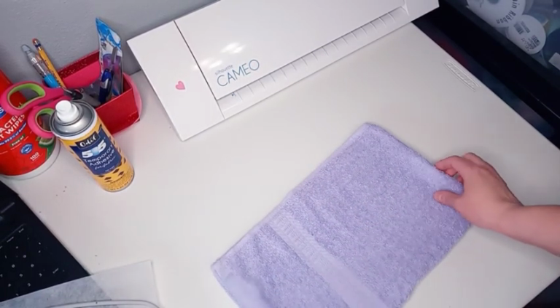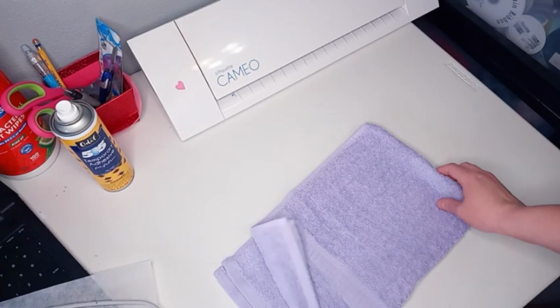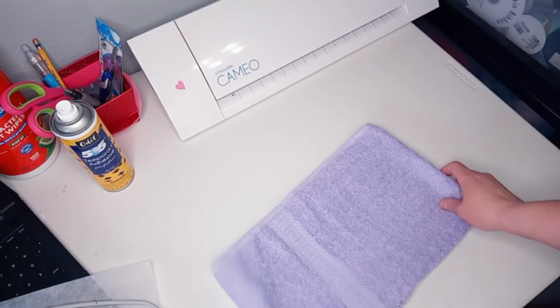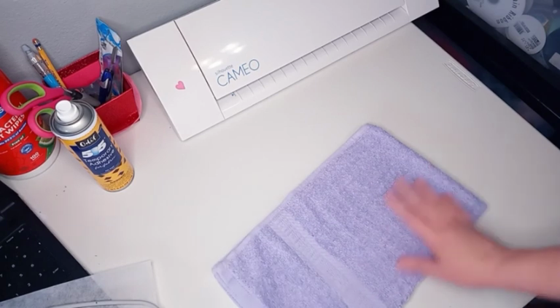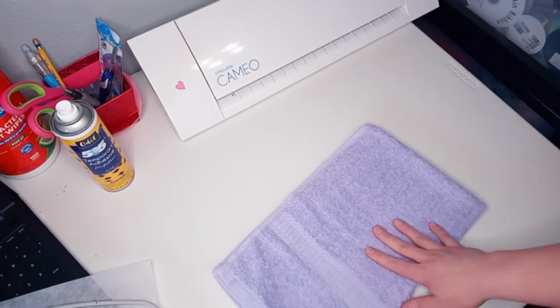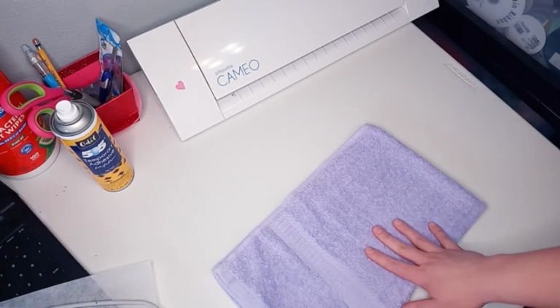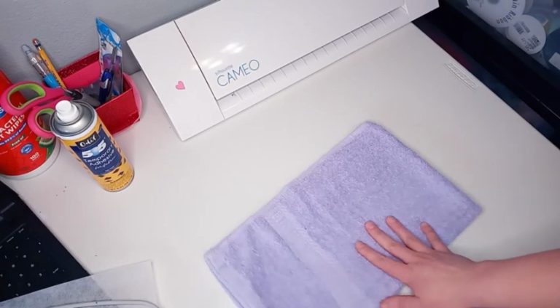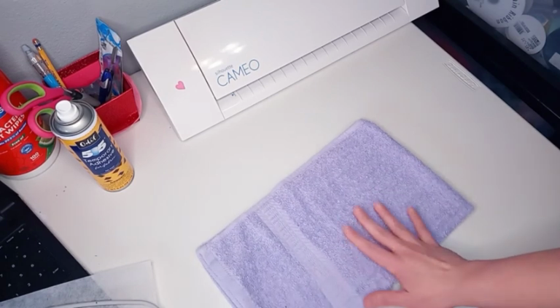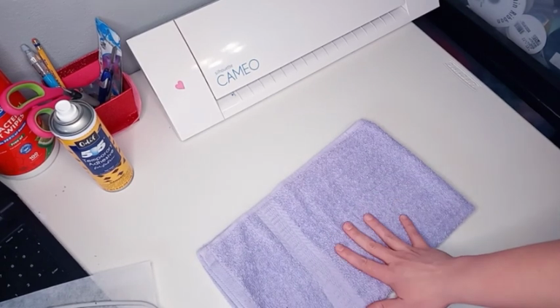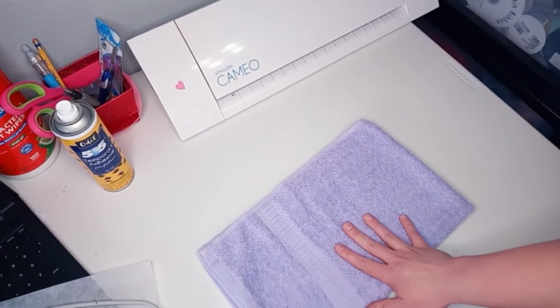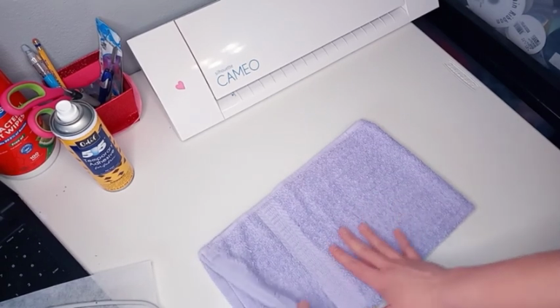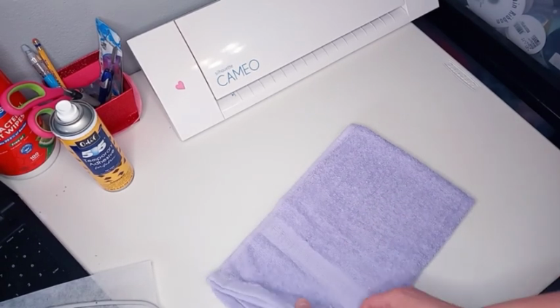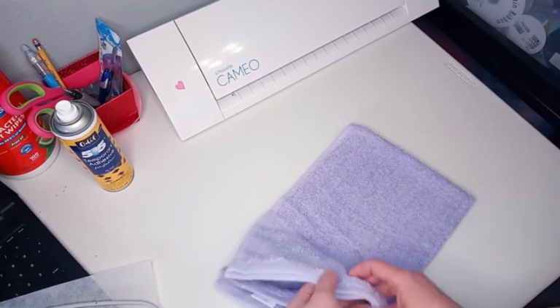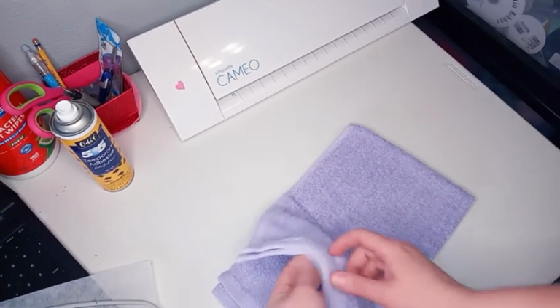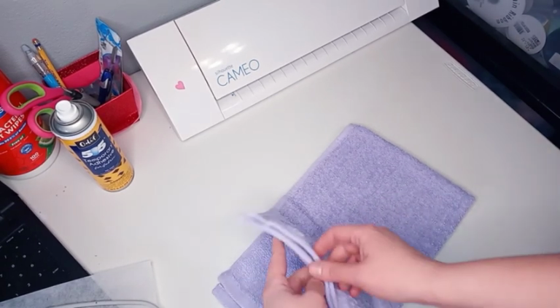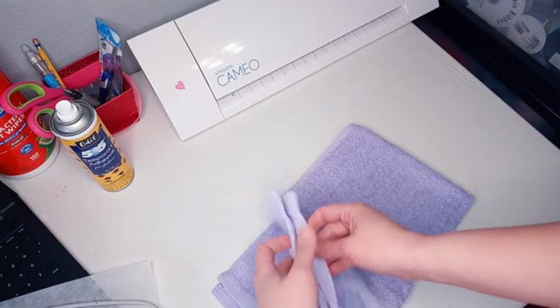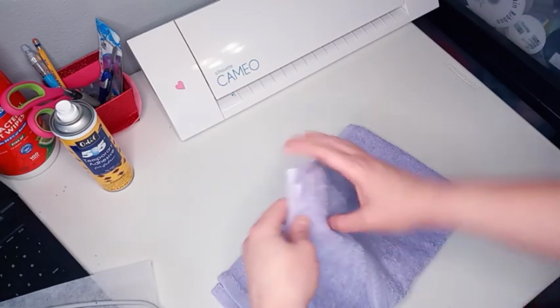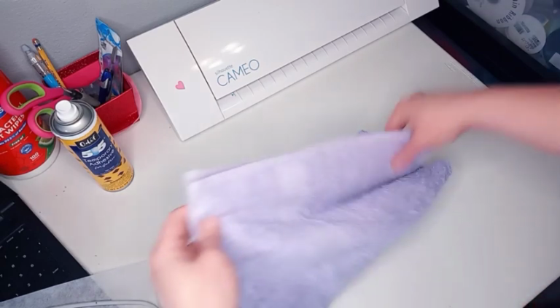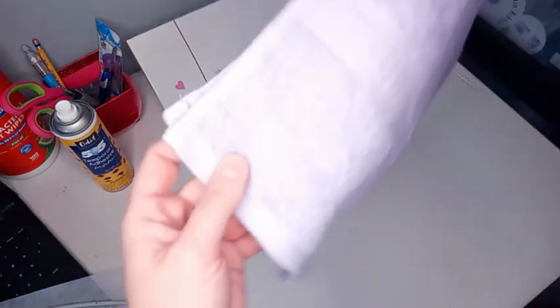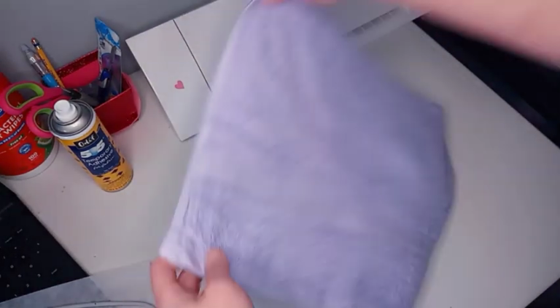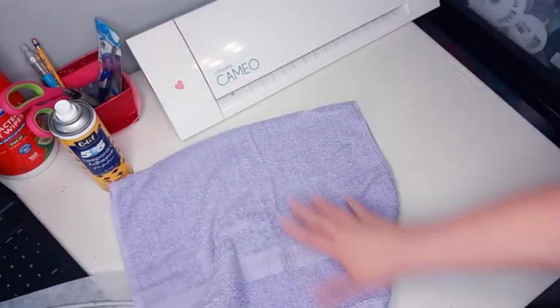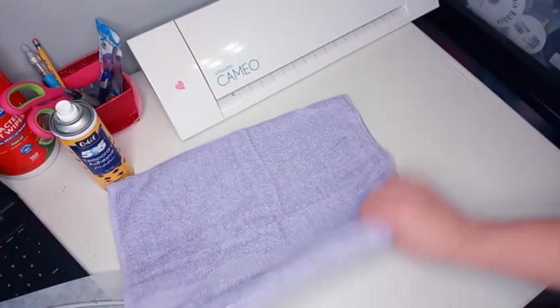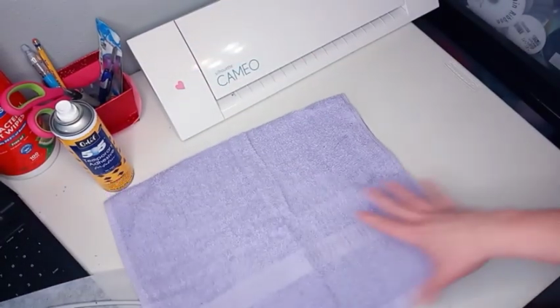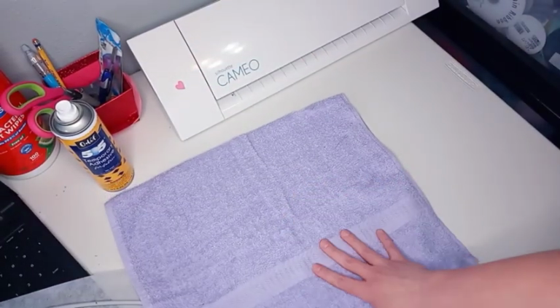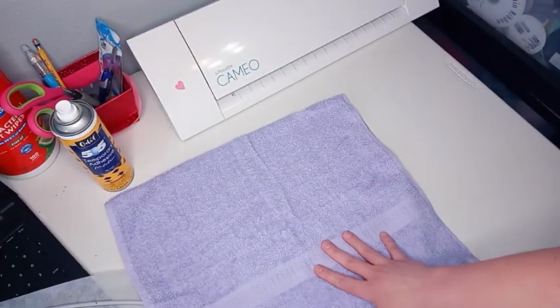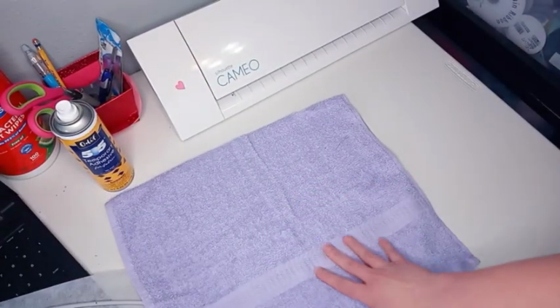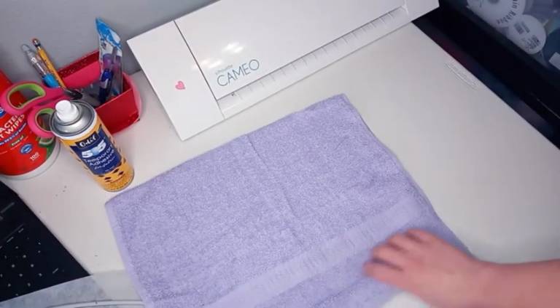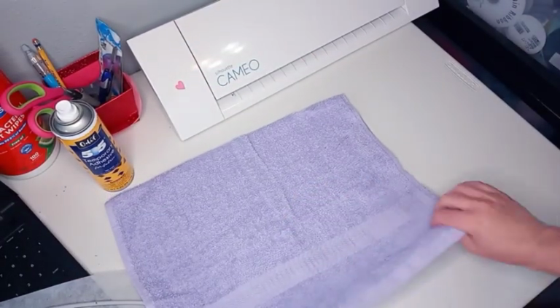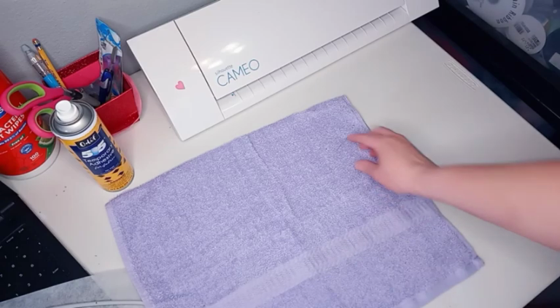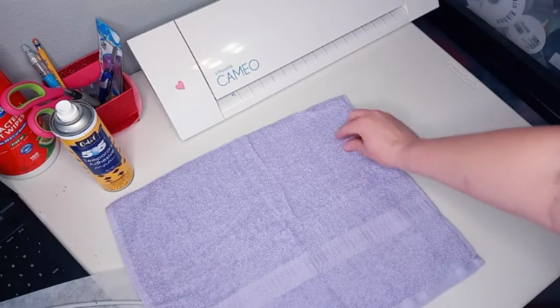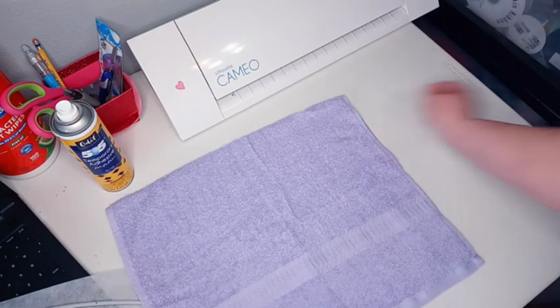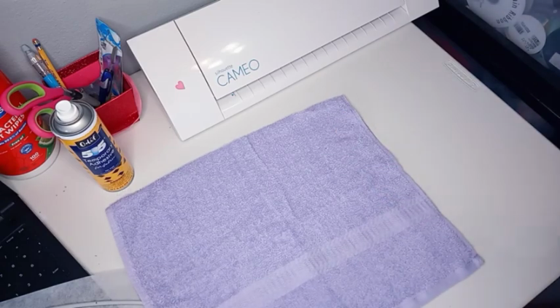Today I'm going to show you how I make a hooded towel. You first need a hand towel and then you'll need a full bath towel.